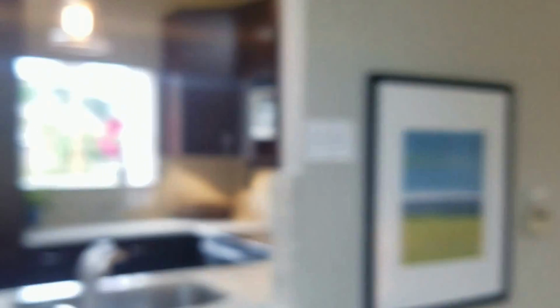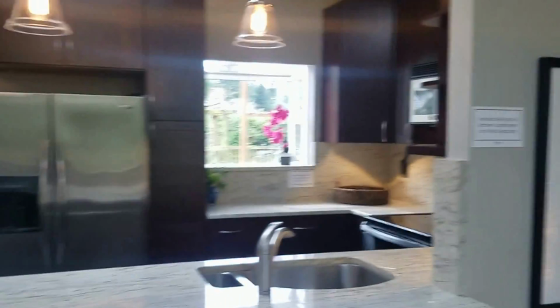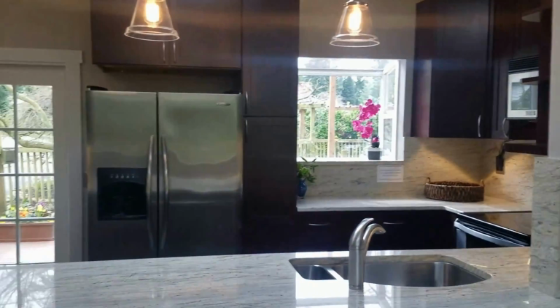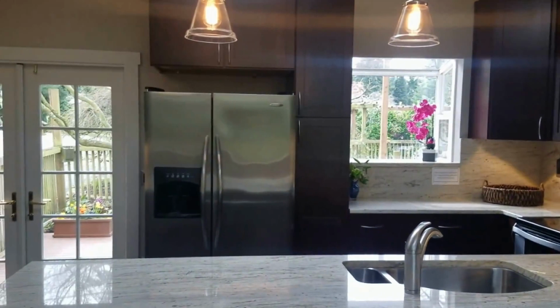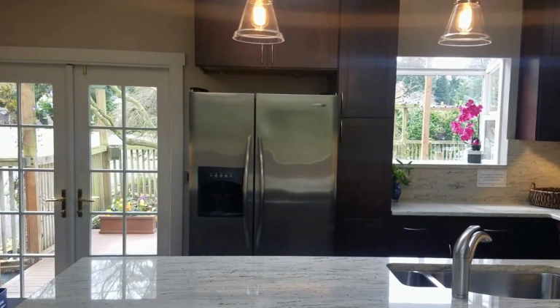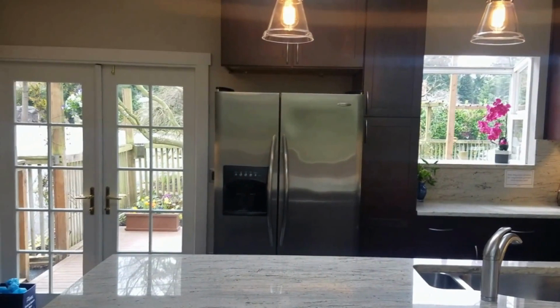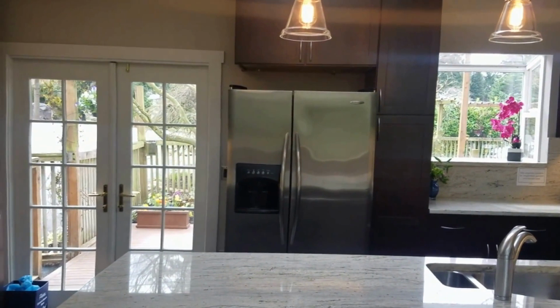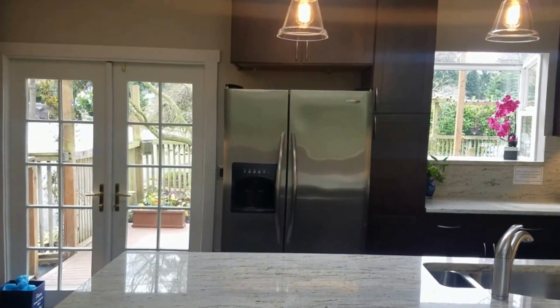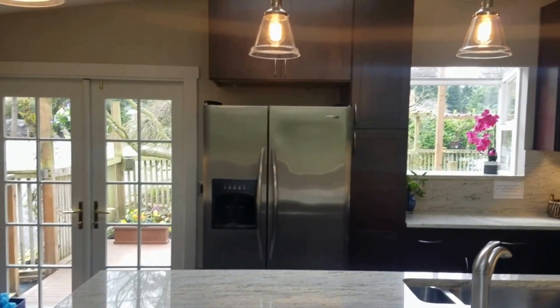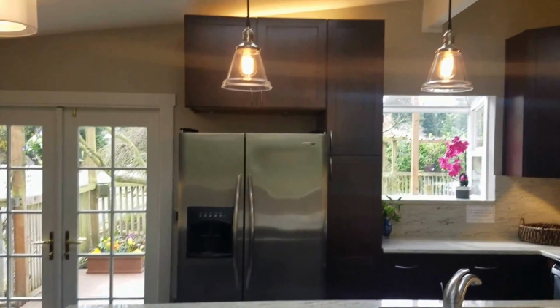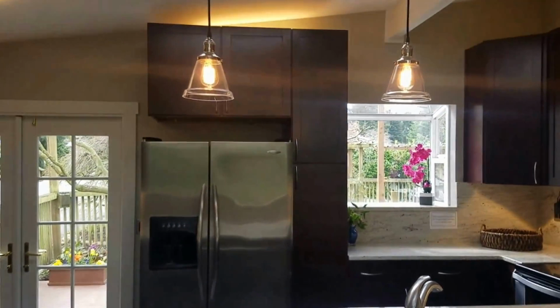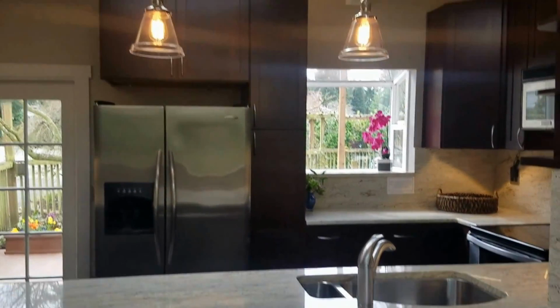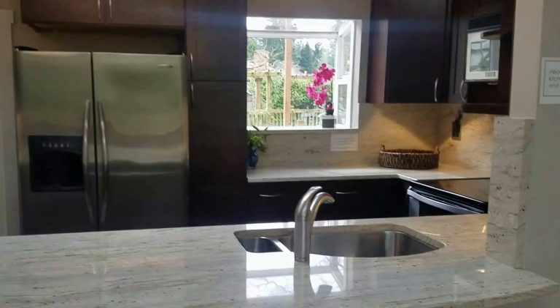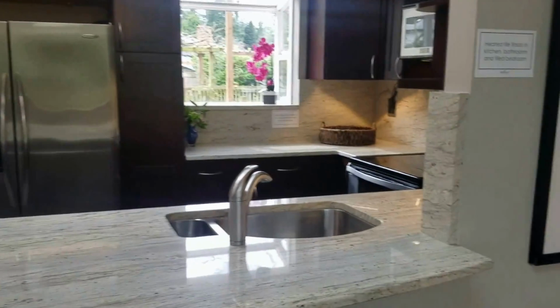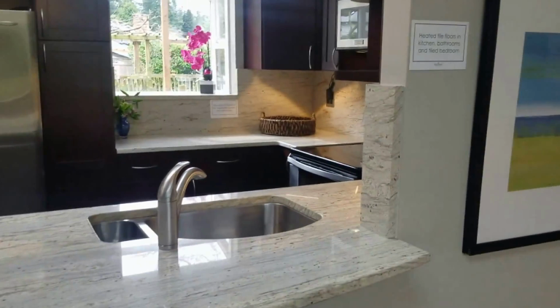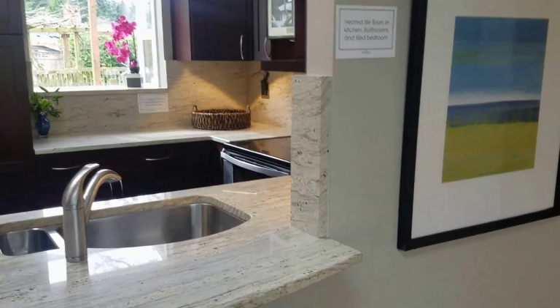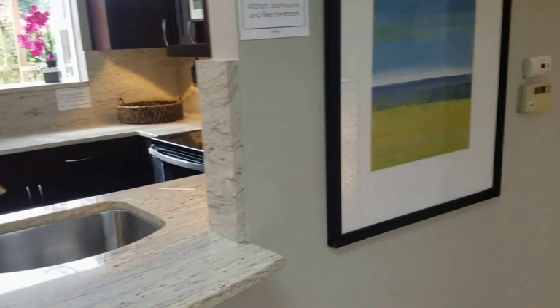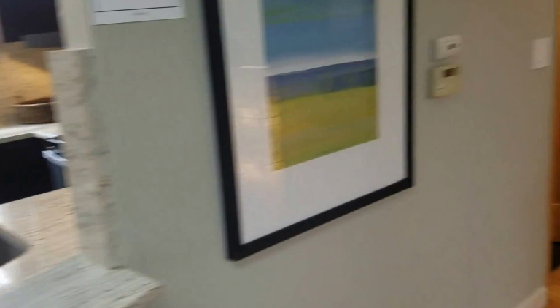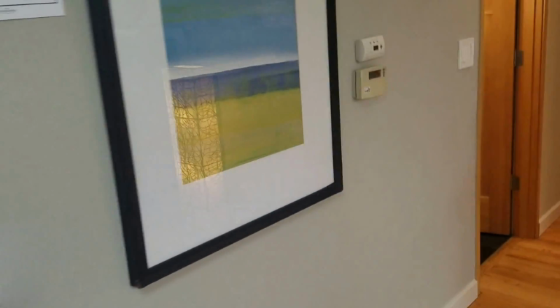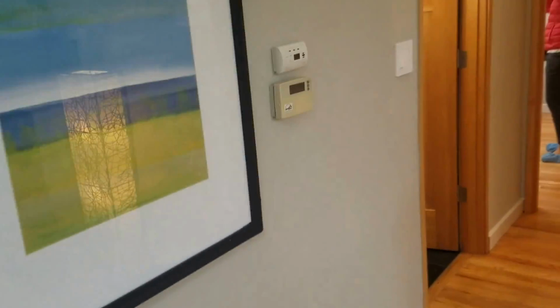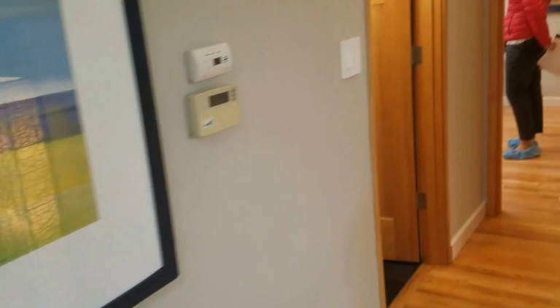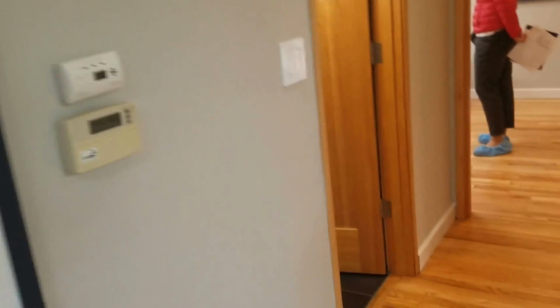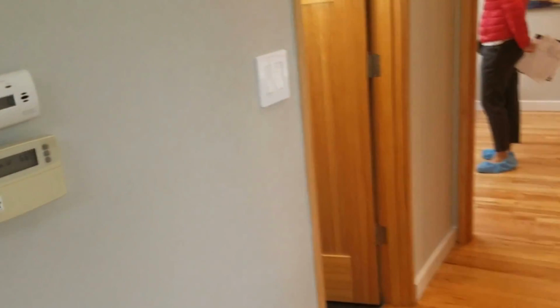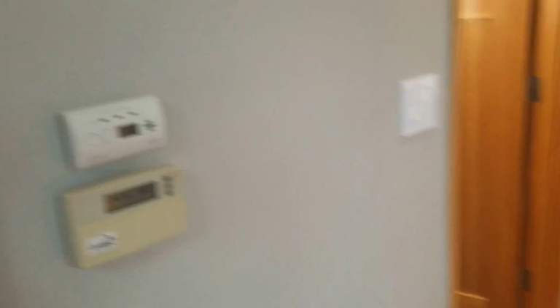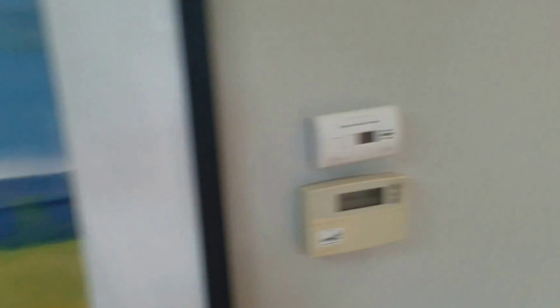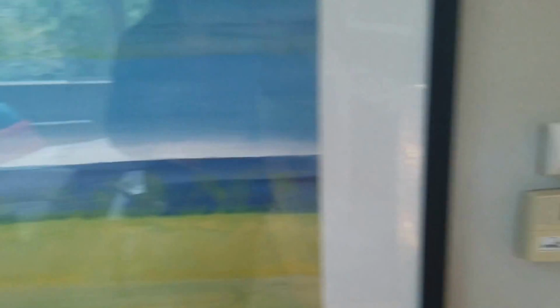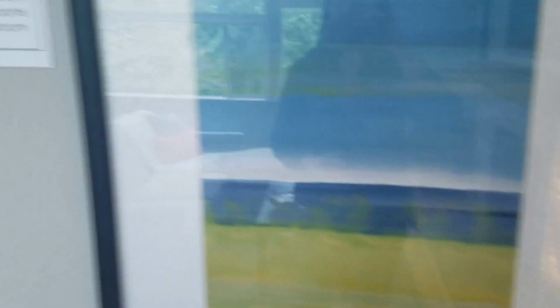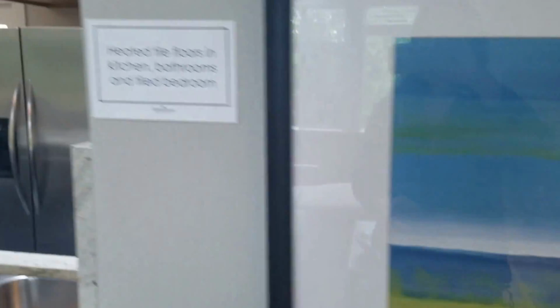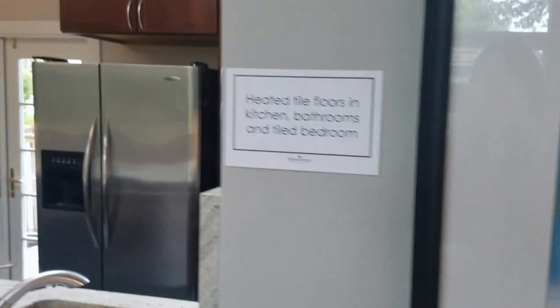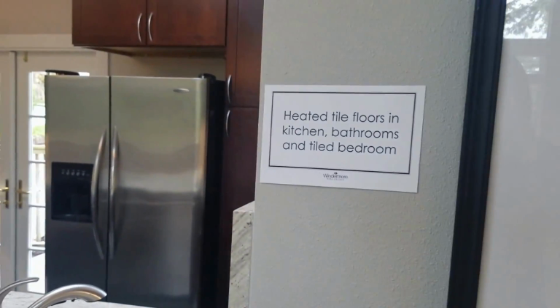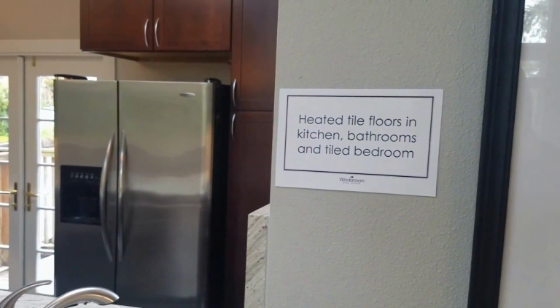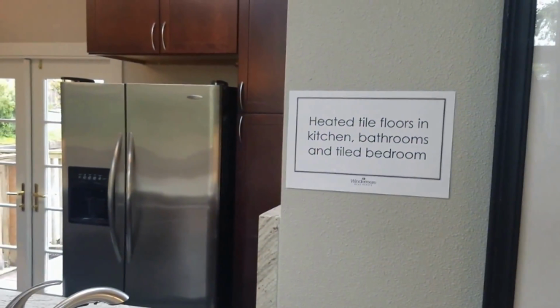Here's another view of the kitchen and your front door. I mentioned heated tile floors.